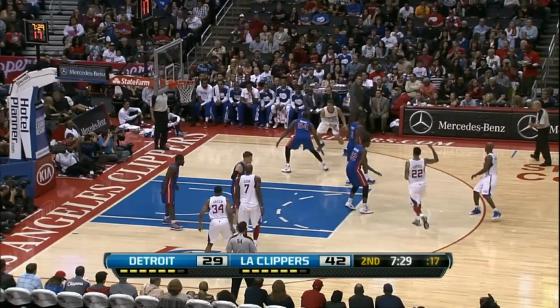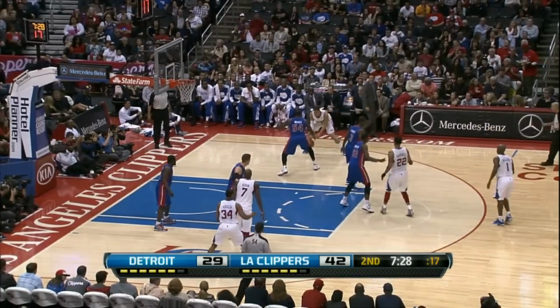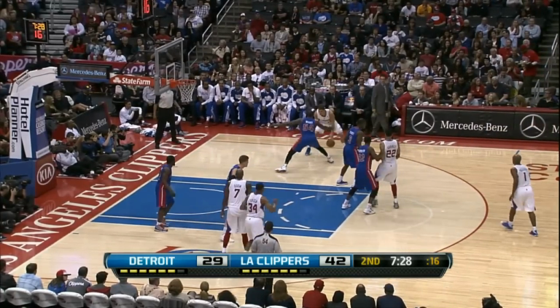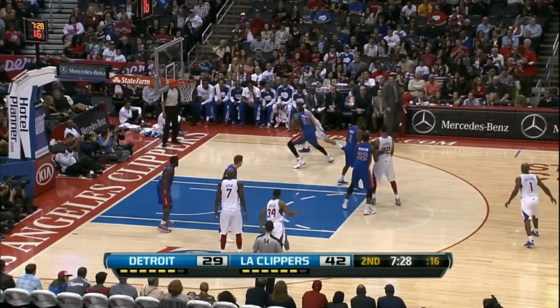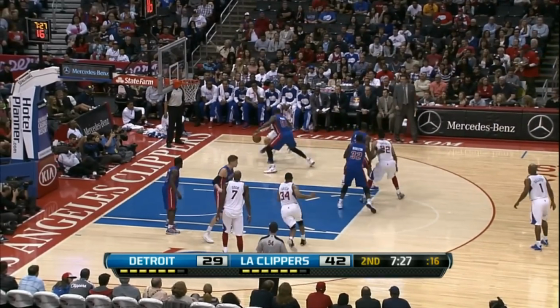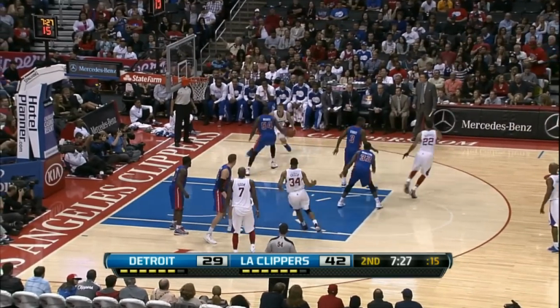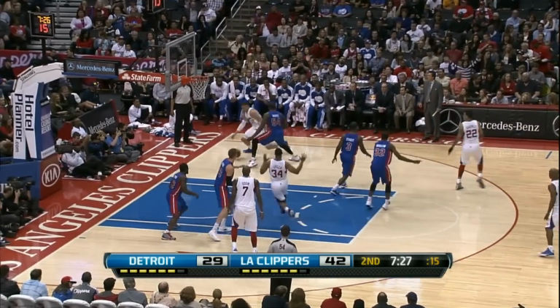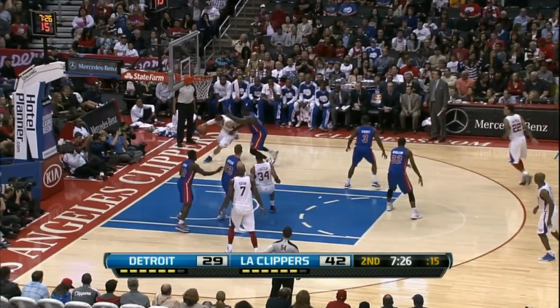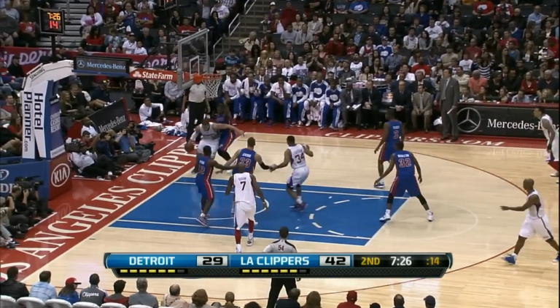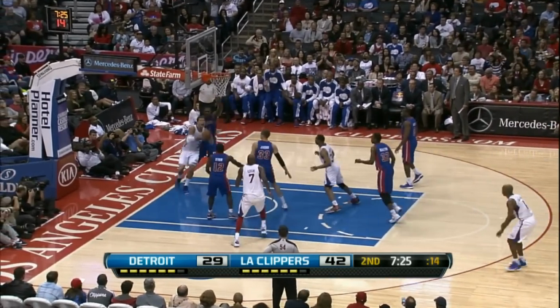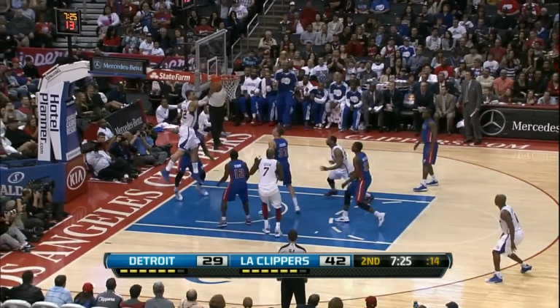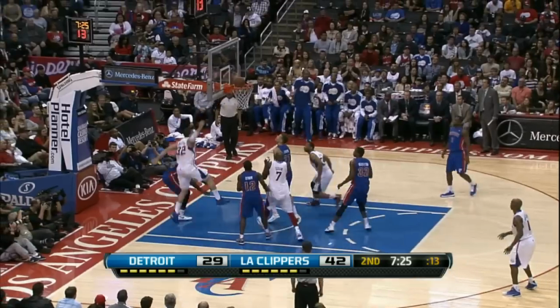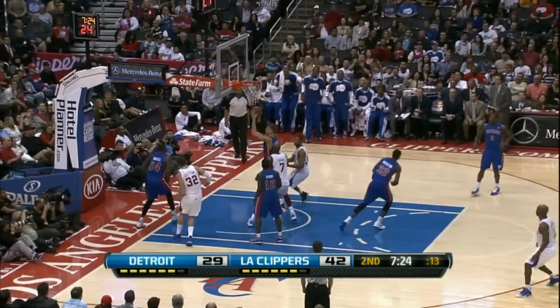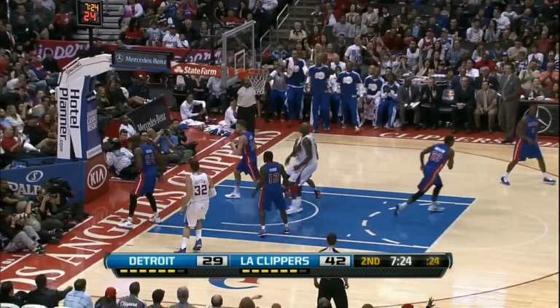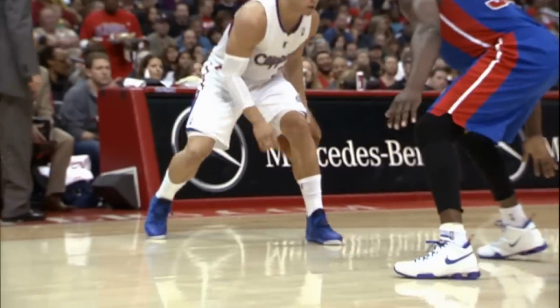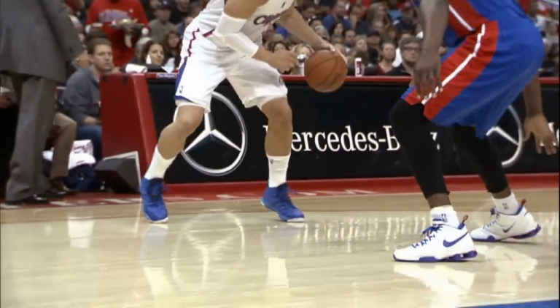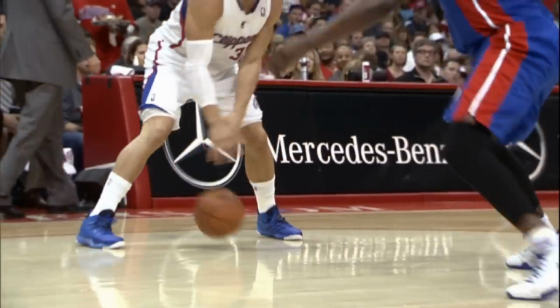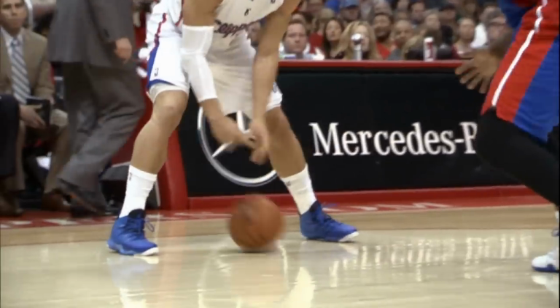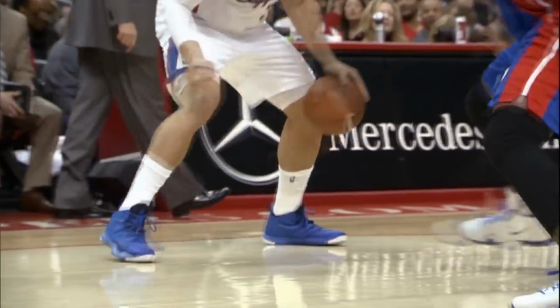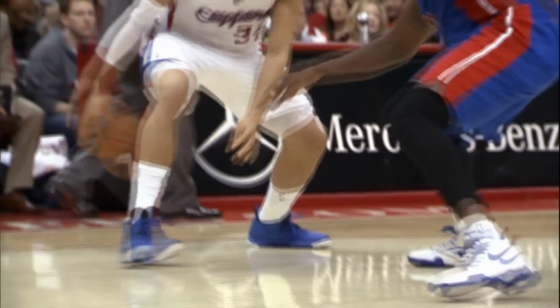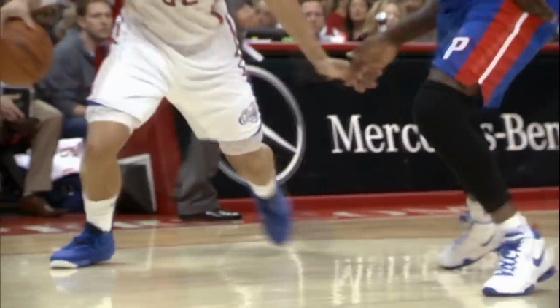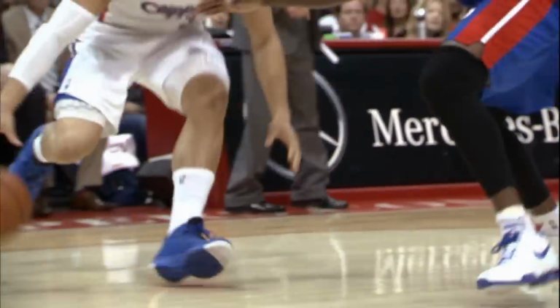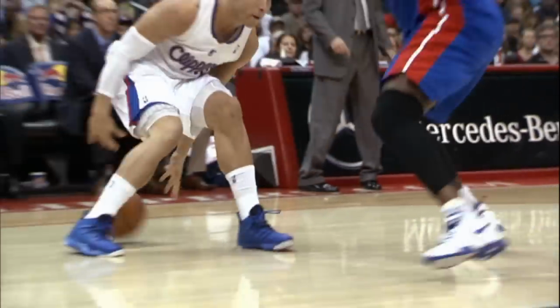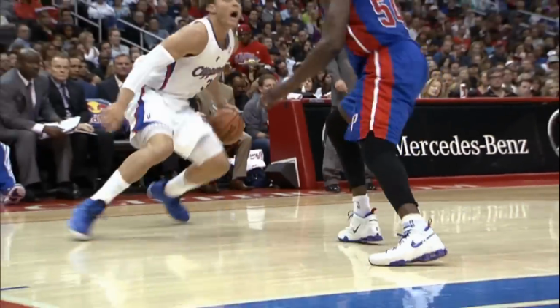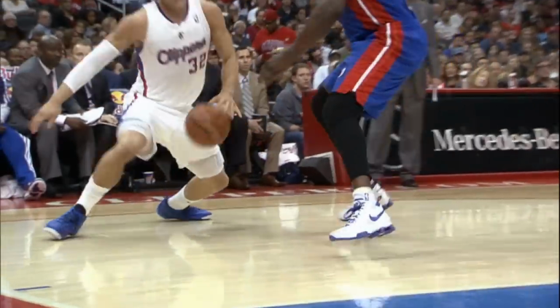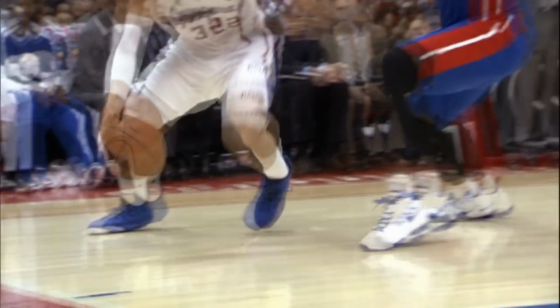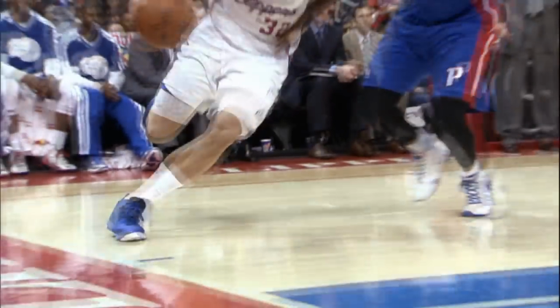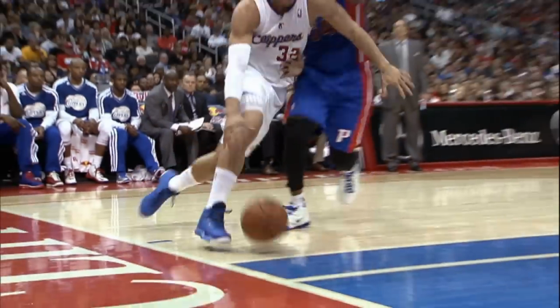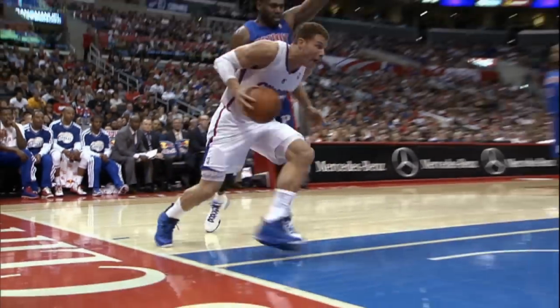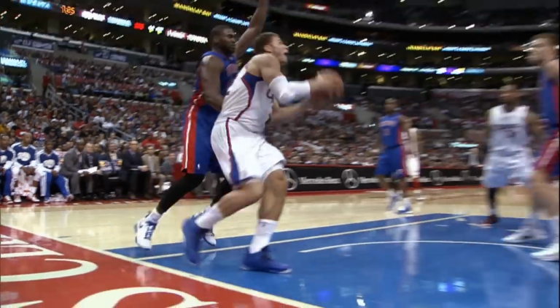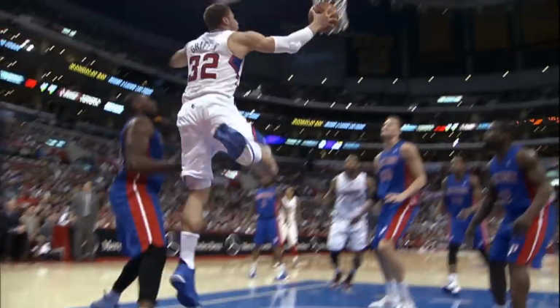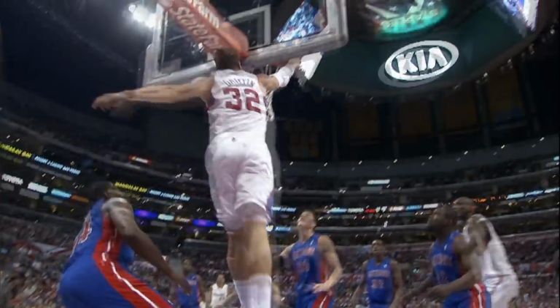Griffin goes baseline. Well, you talk about the whole package: ball handling, shot fake, nimble feet, quickness, extension.